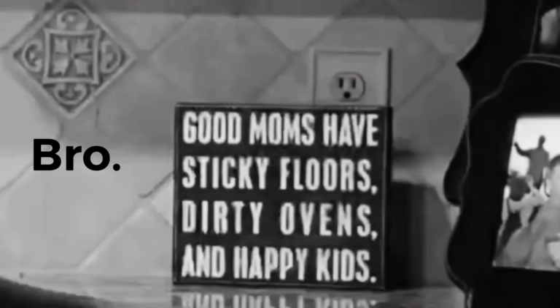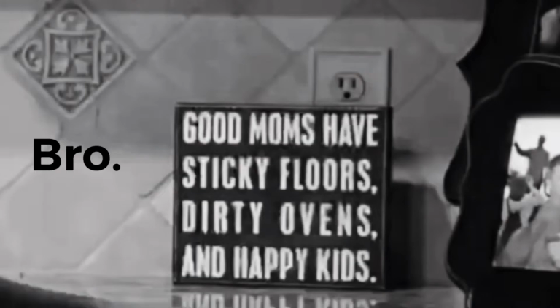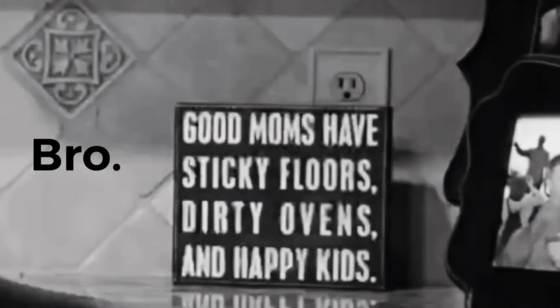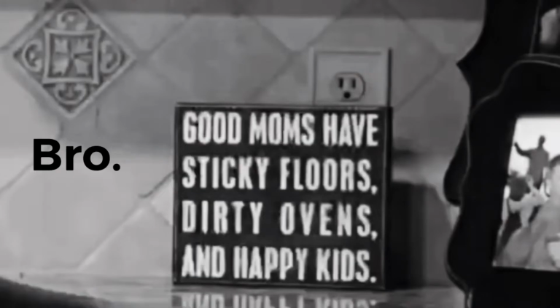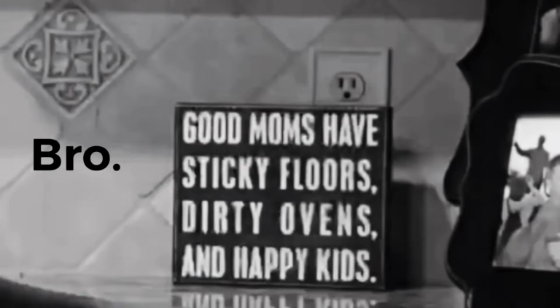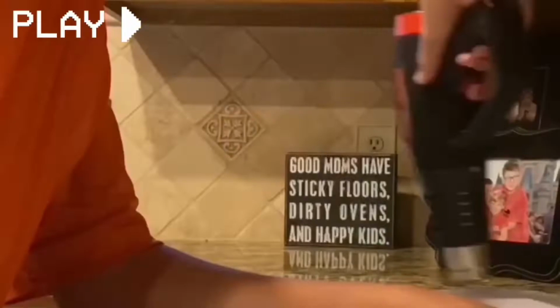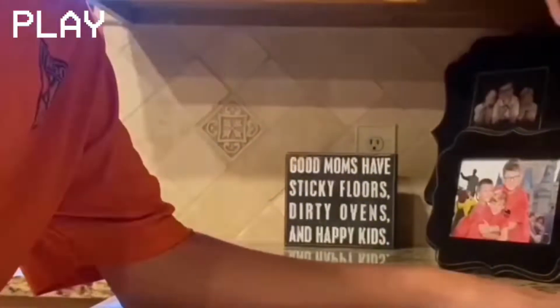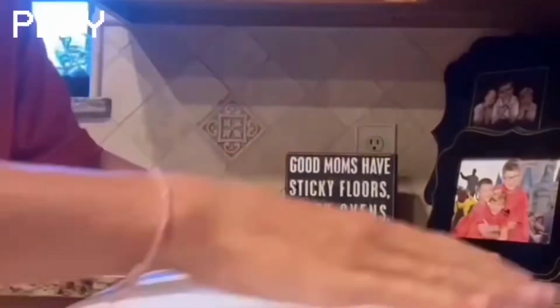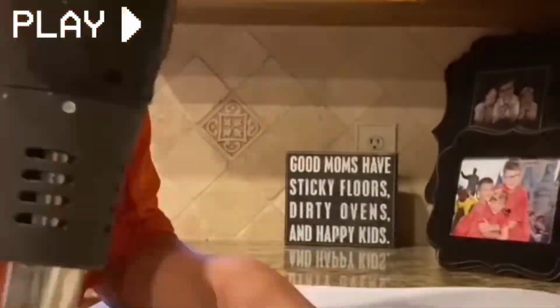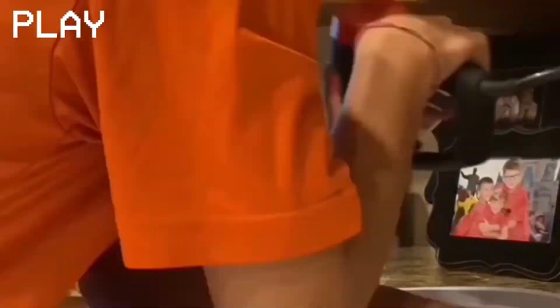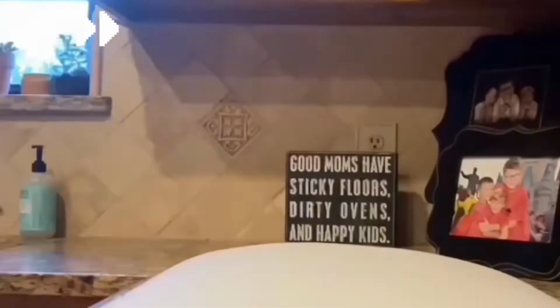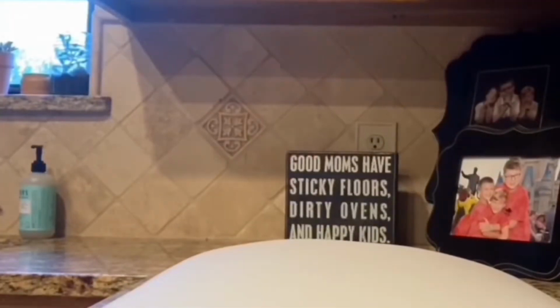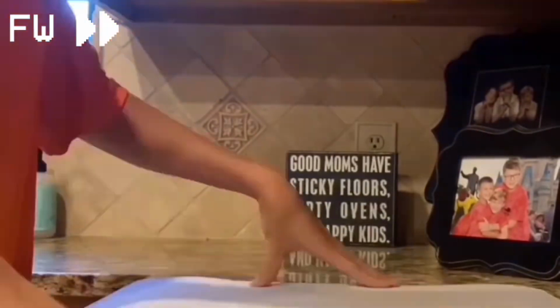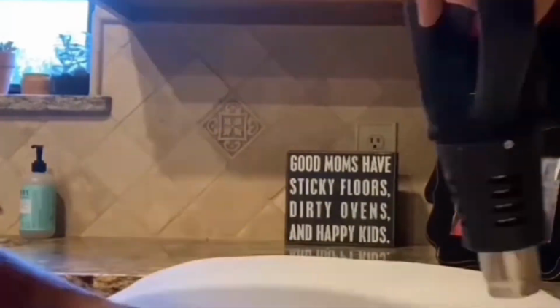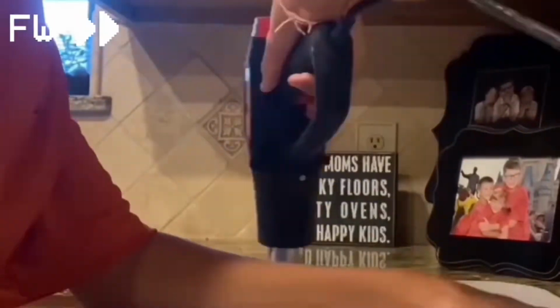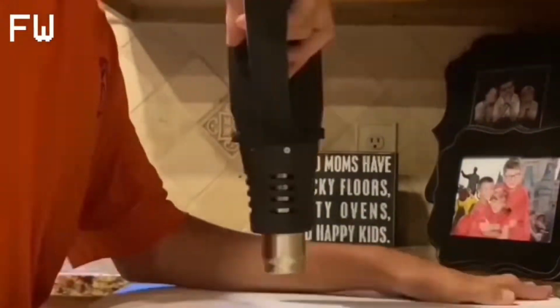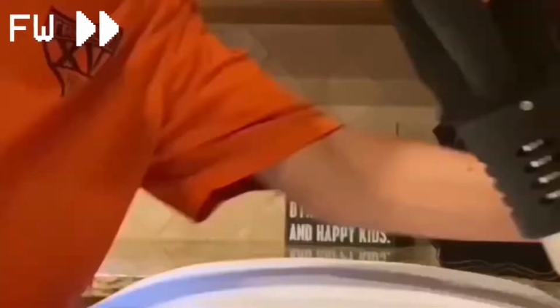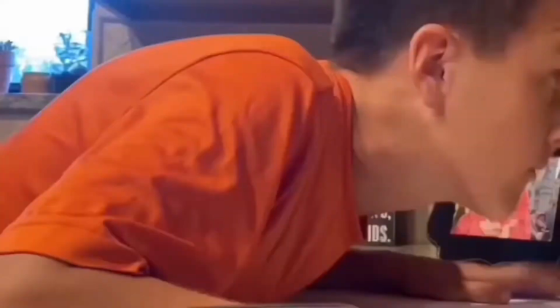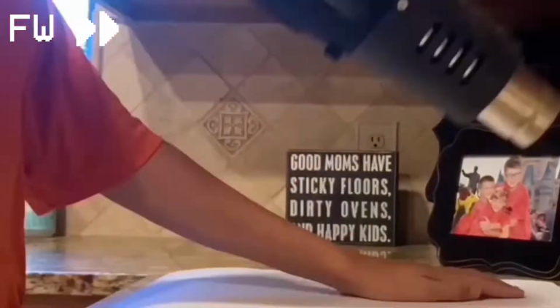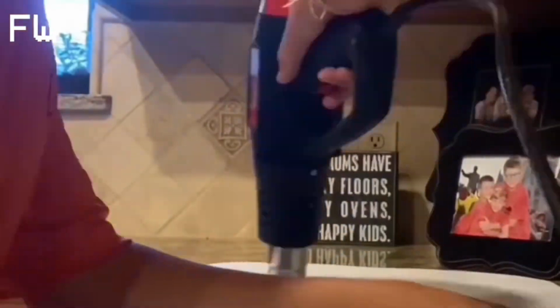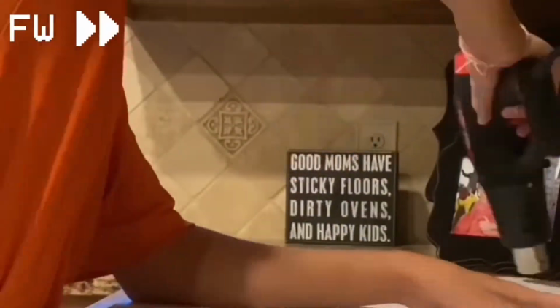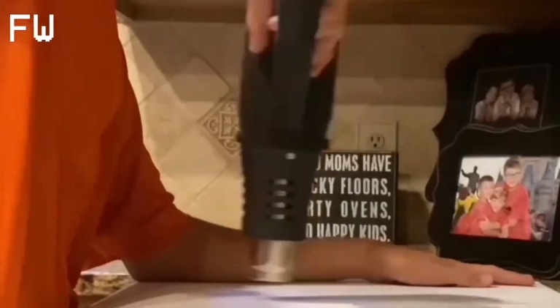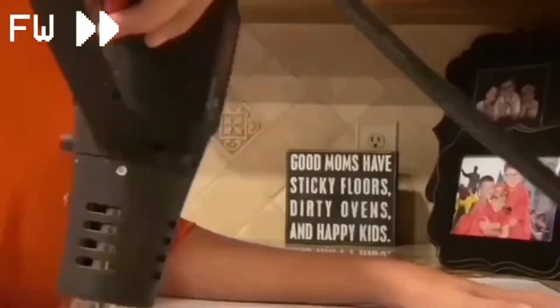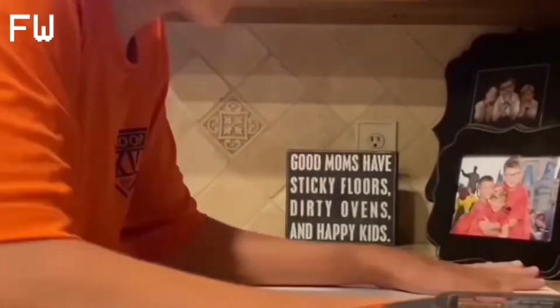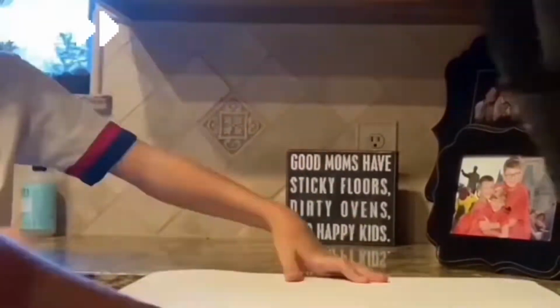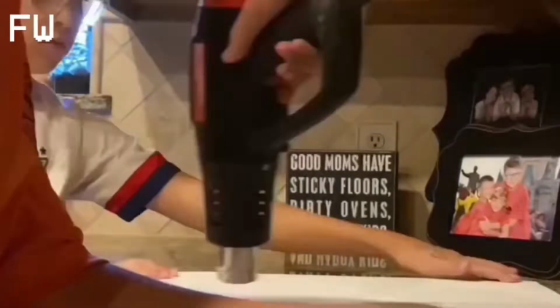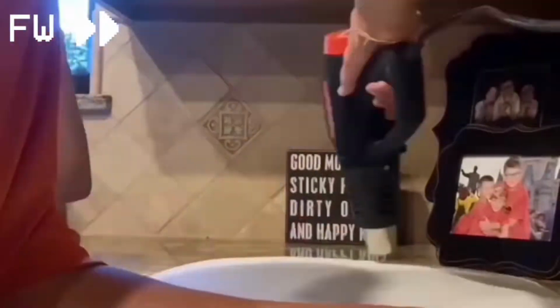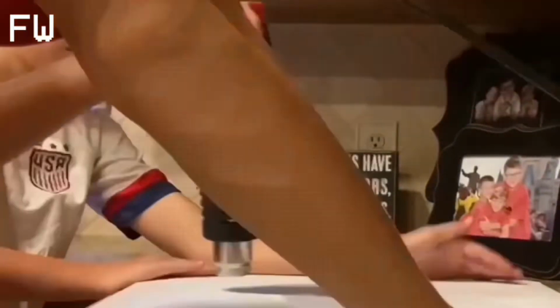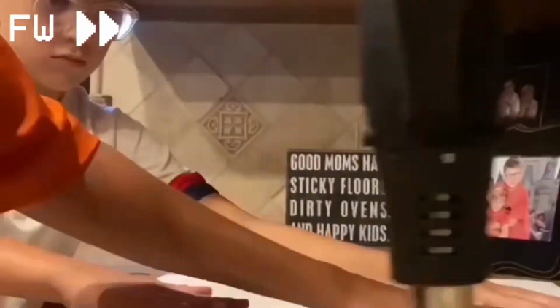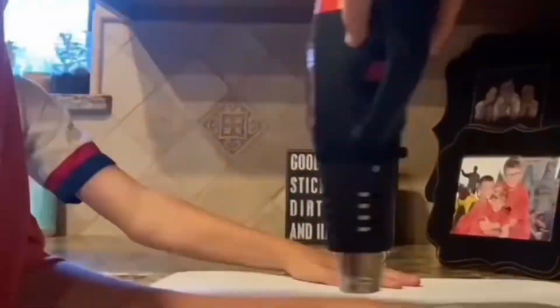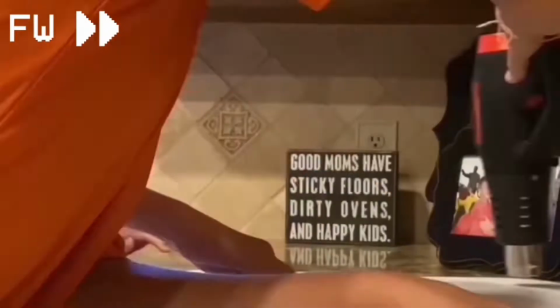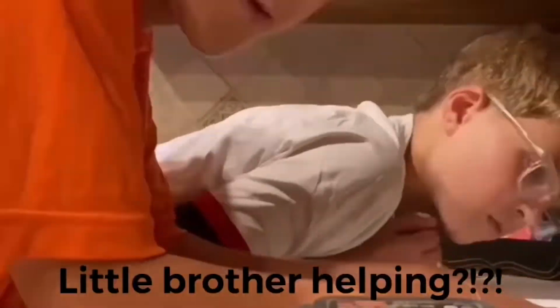In my defense, that's my mom's sign and she has those all around the house. And while you're ignoring that, you can ignore the pictures in the background too, because that's definitely not me.